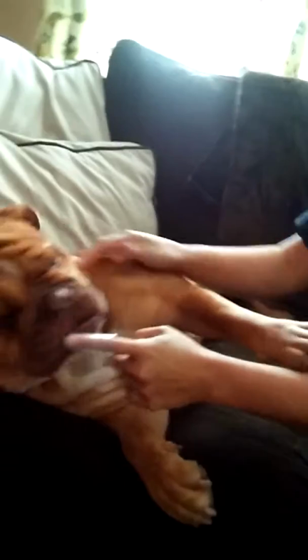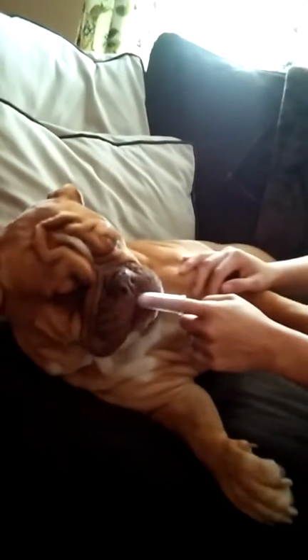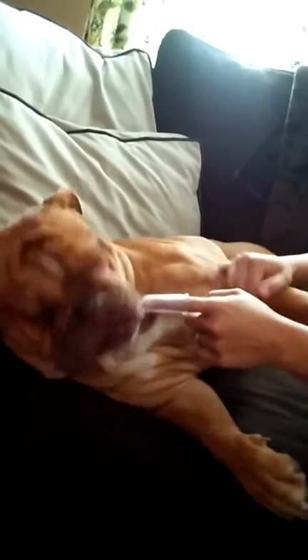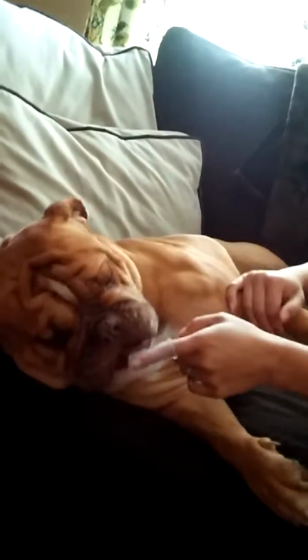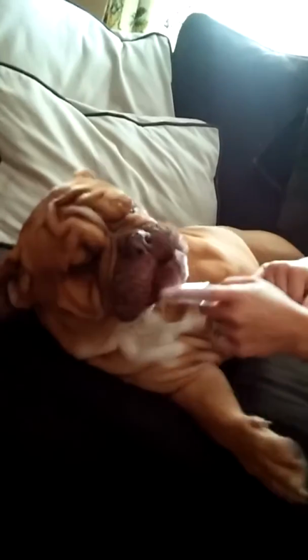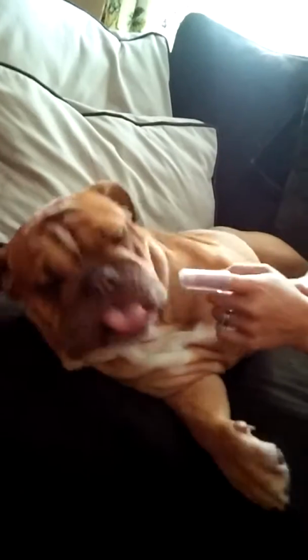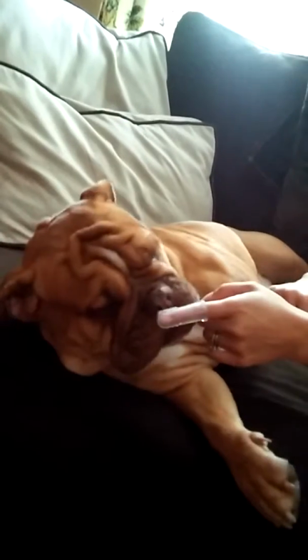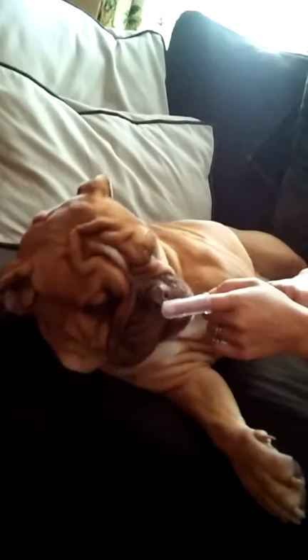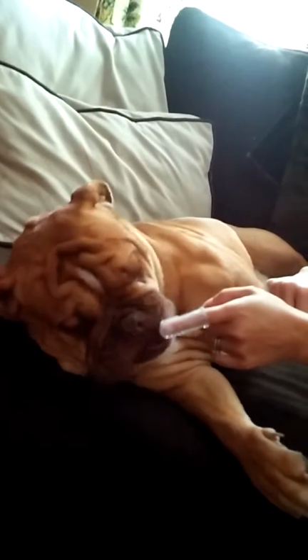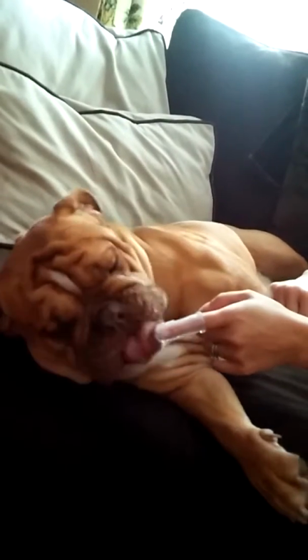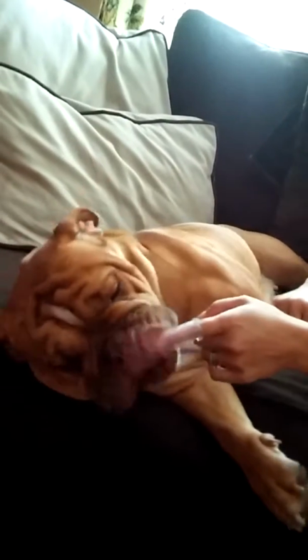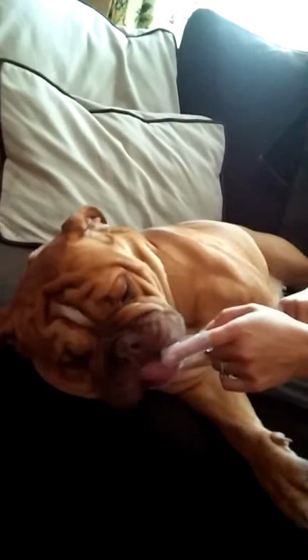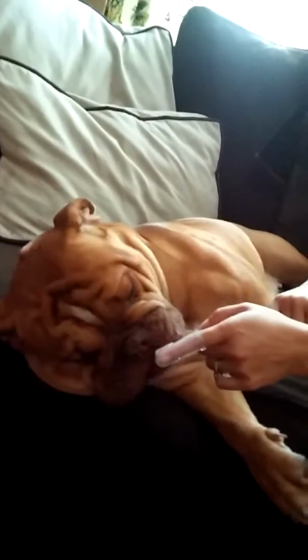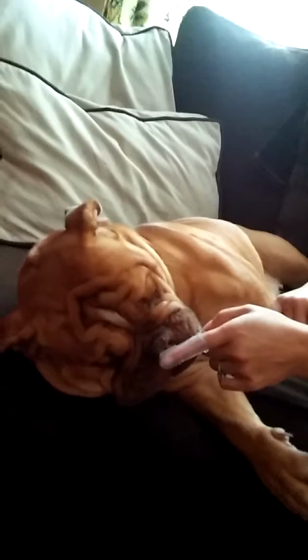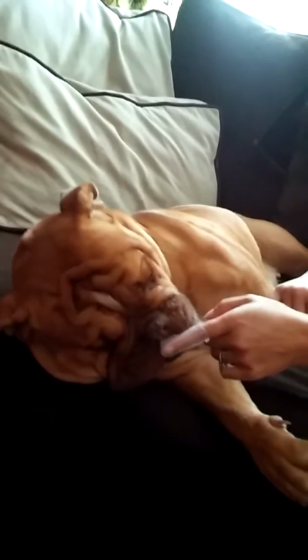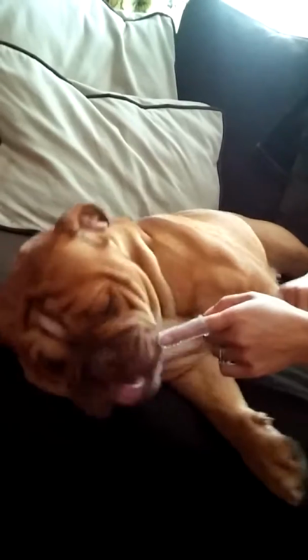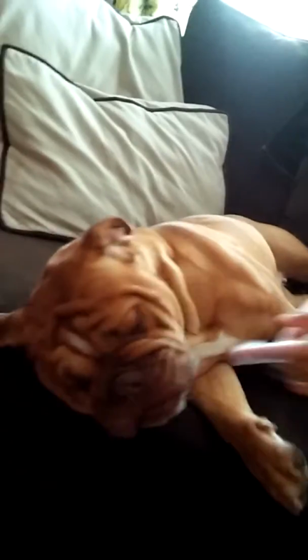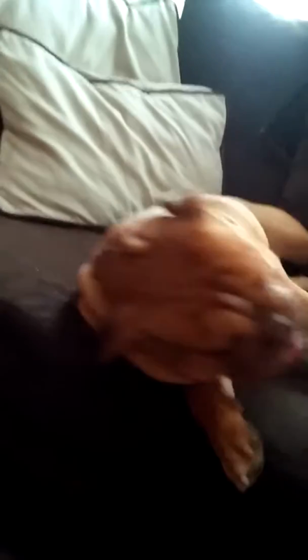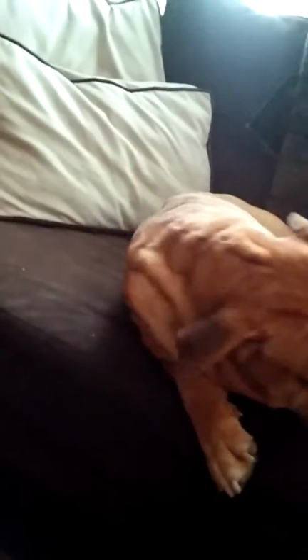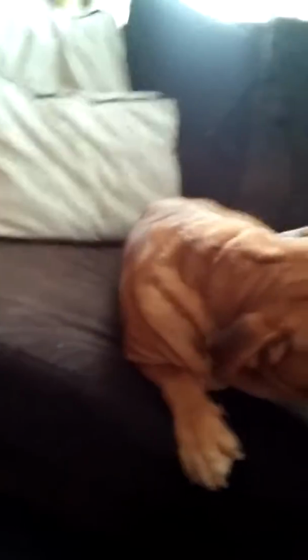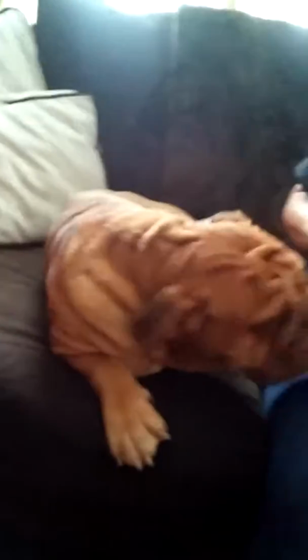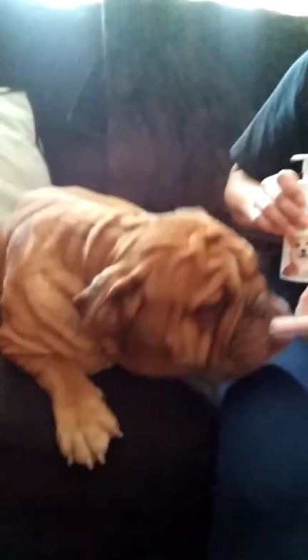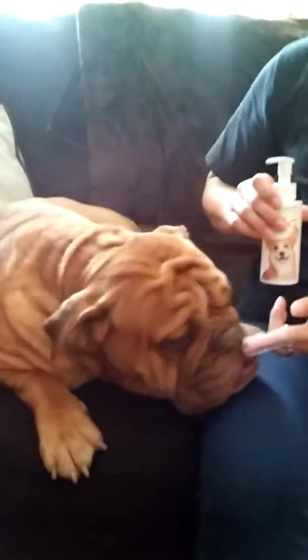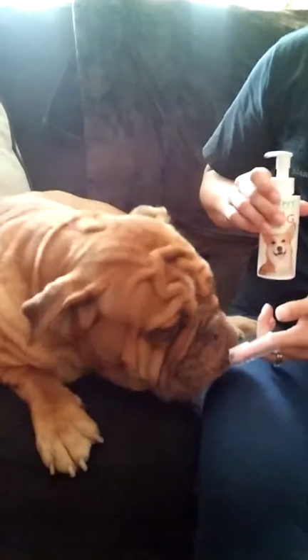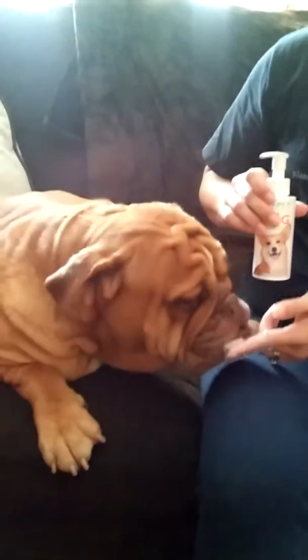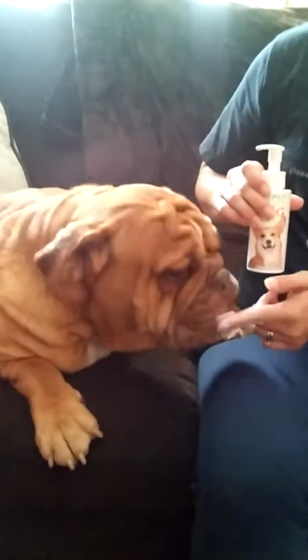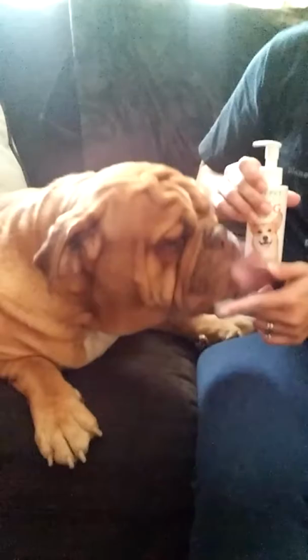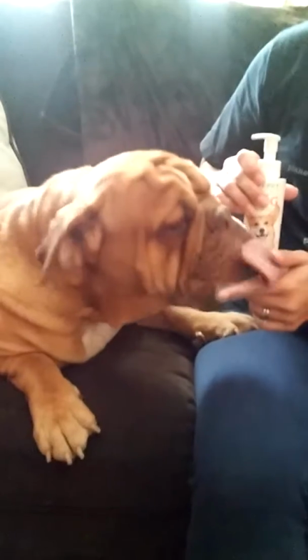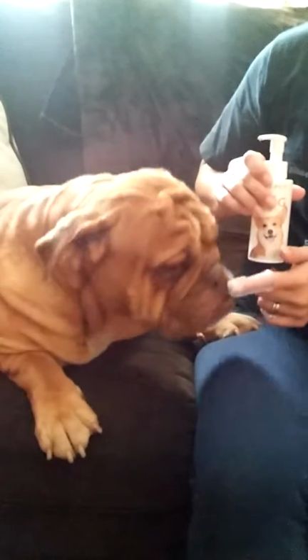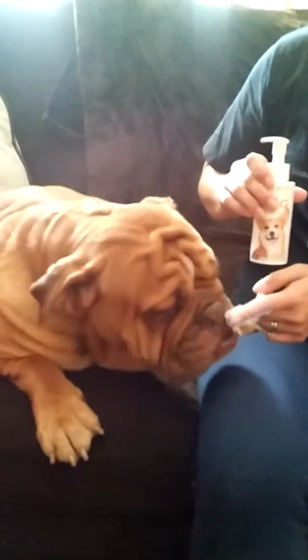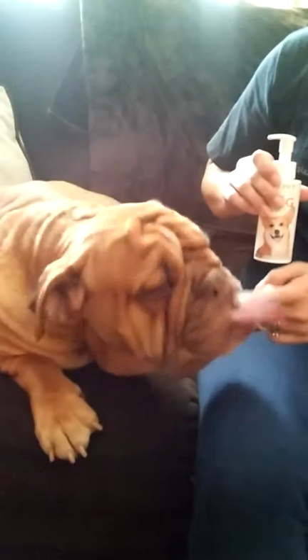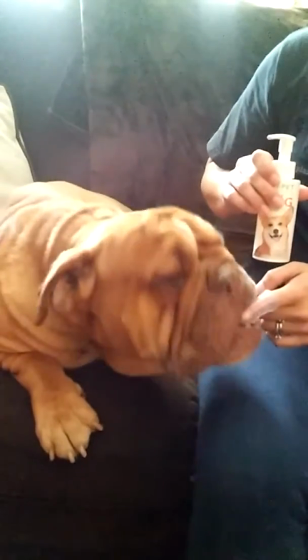What this does, other than making it where there's not a stinky doggy breath, it also helps to reduce that tartar and plaque buildup in between your doggy dental visits.